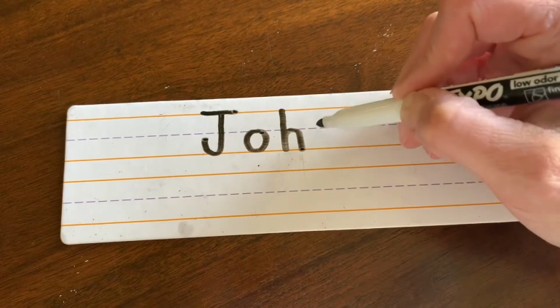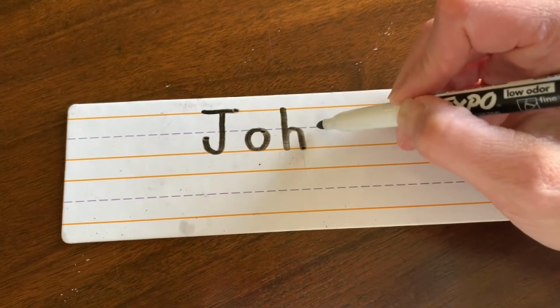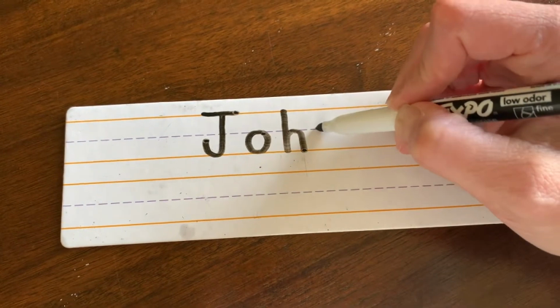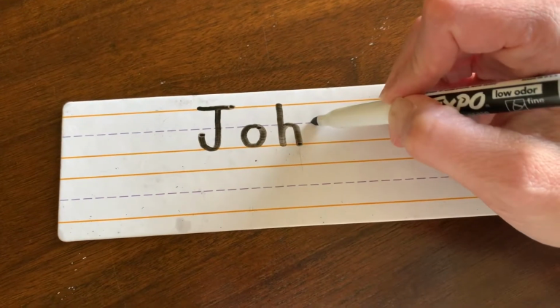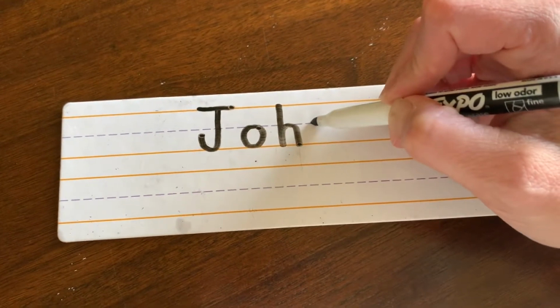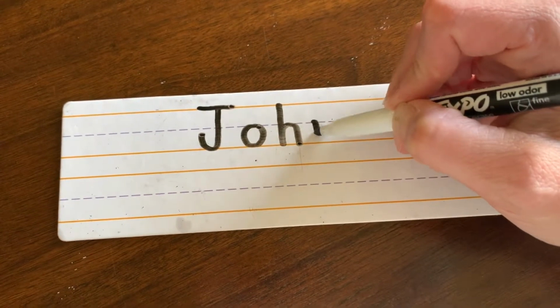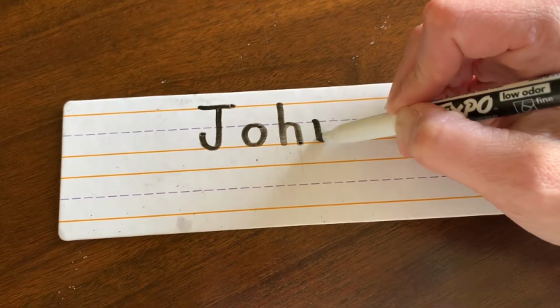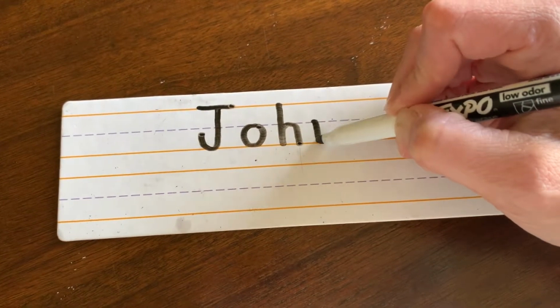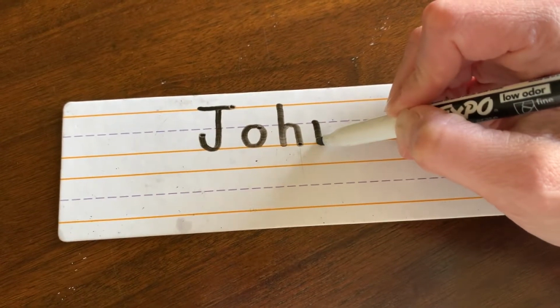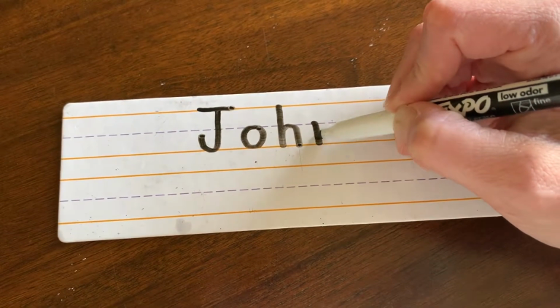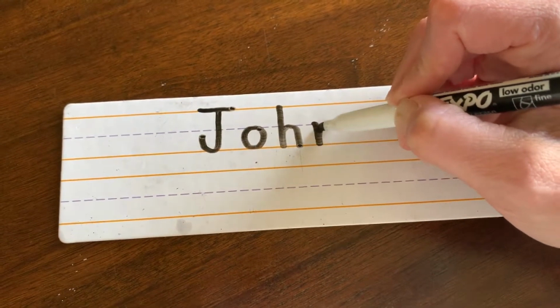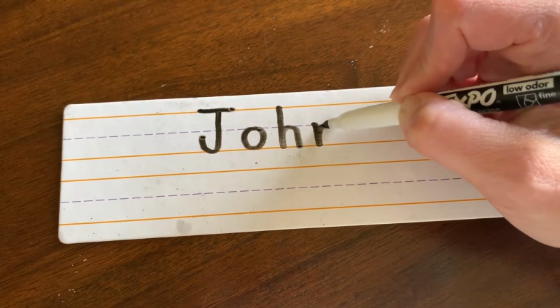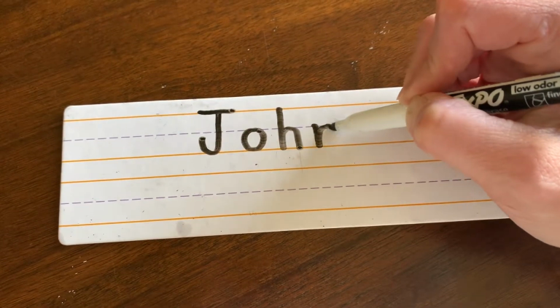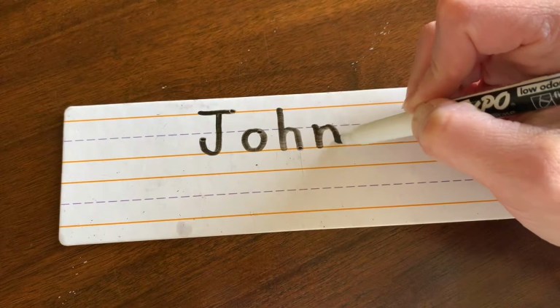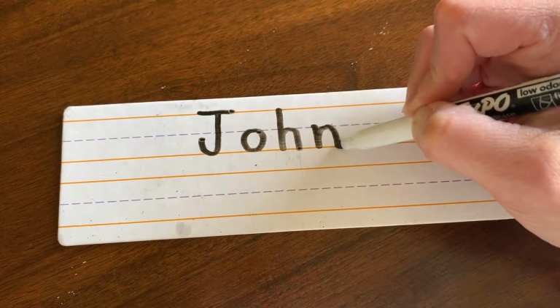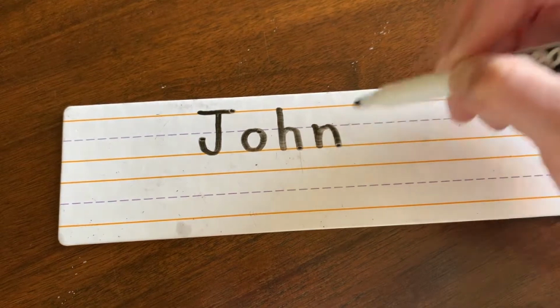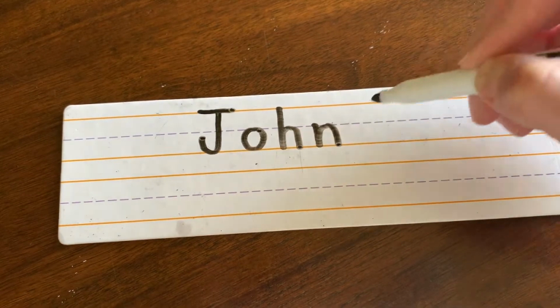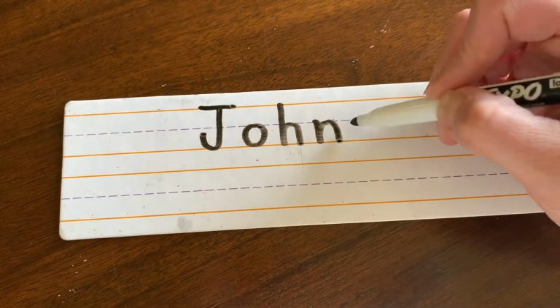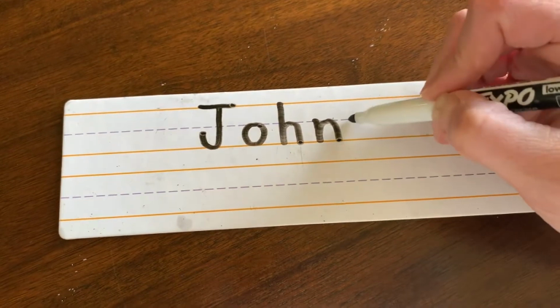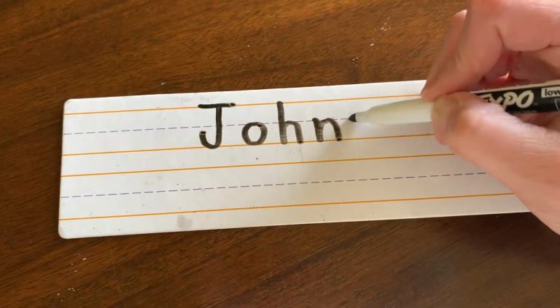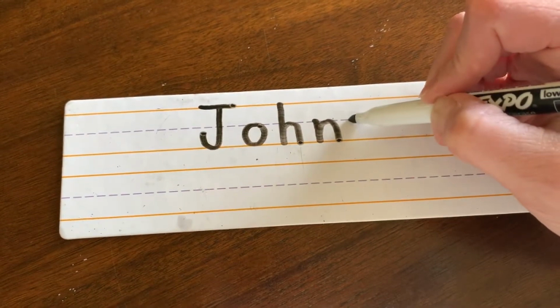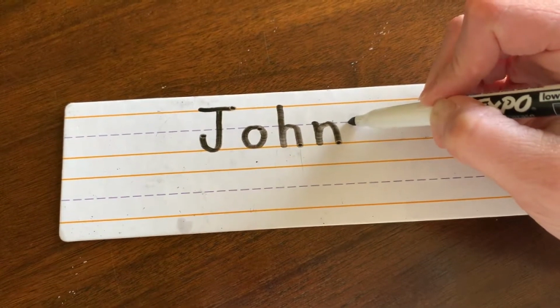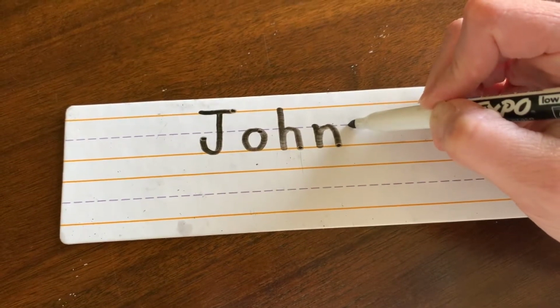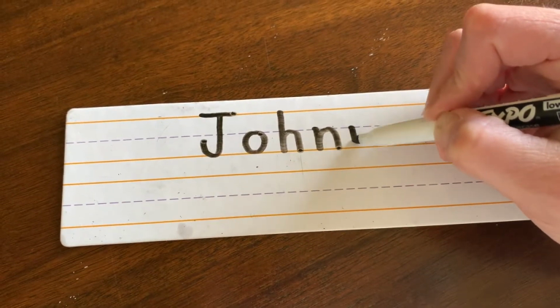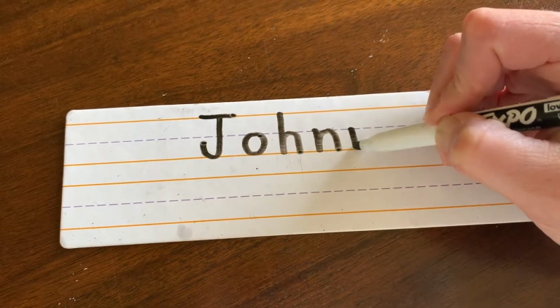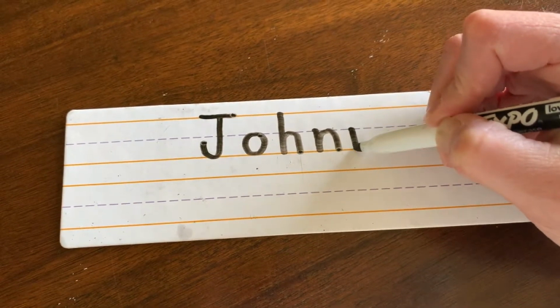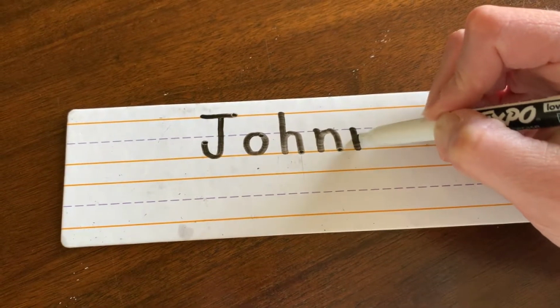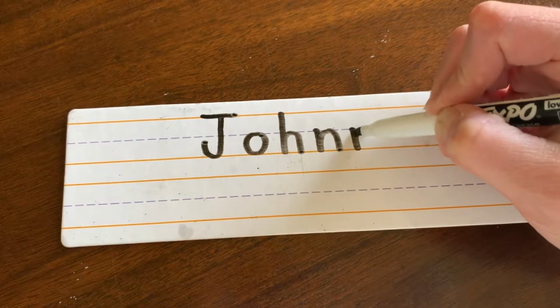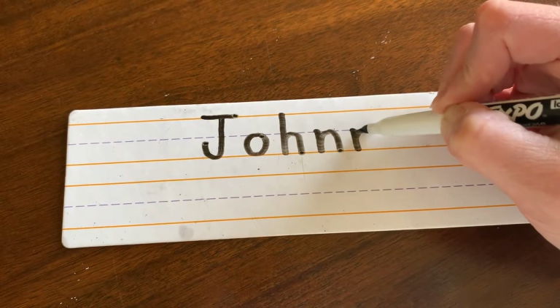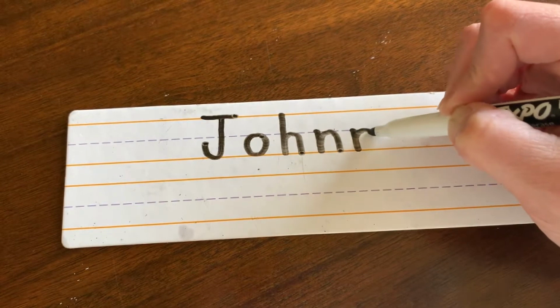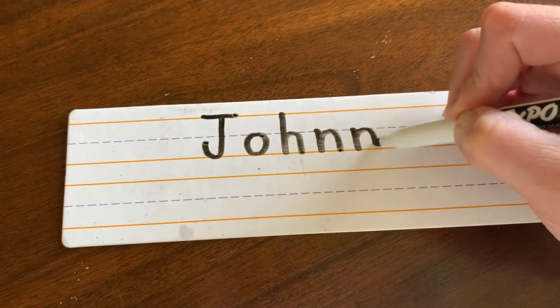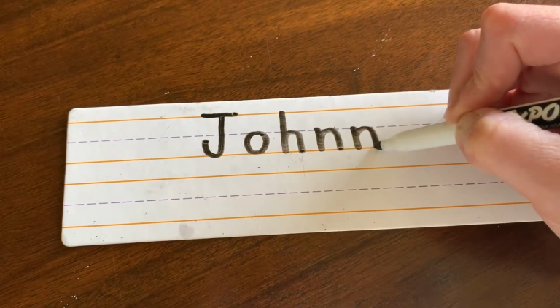N: start in the middle, straight down, ride the elevator up, bump. Another N: start in the middle, straight down, ride the elevator up, and bump.